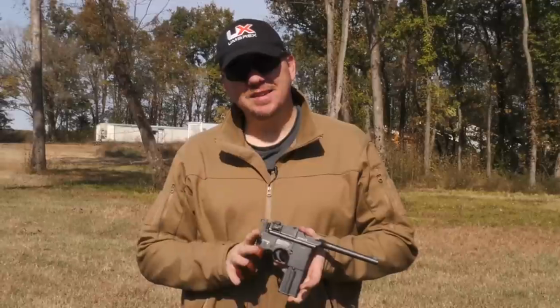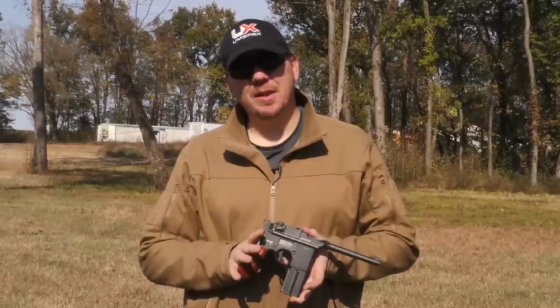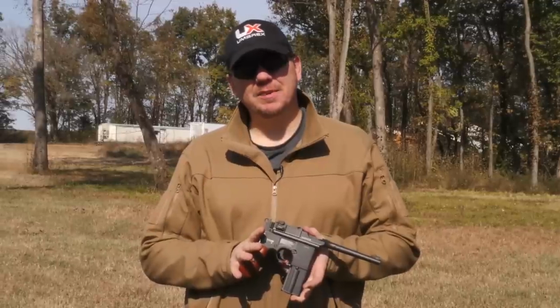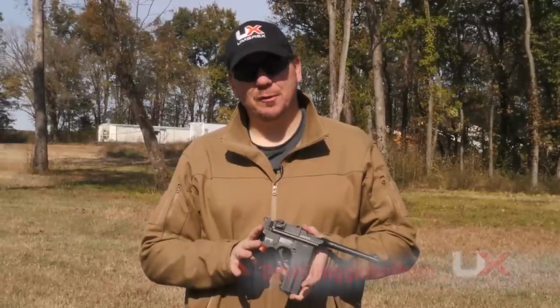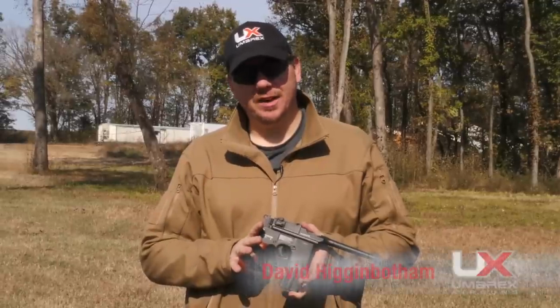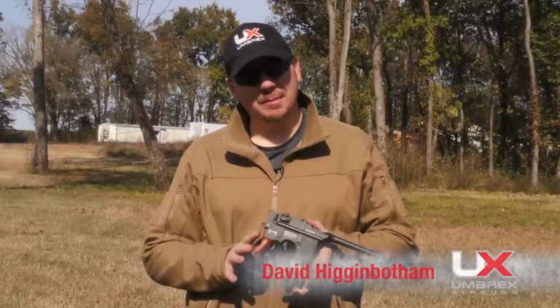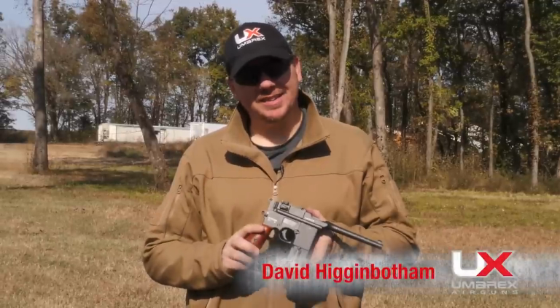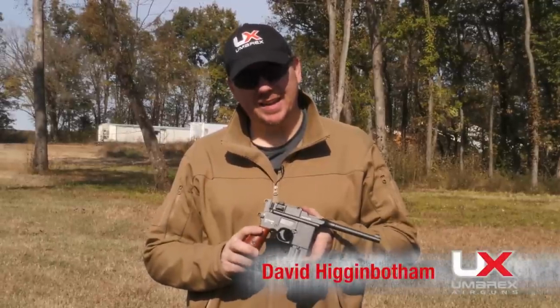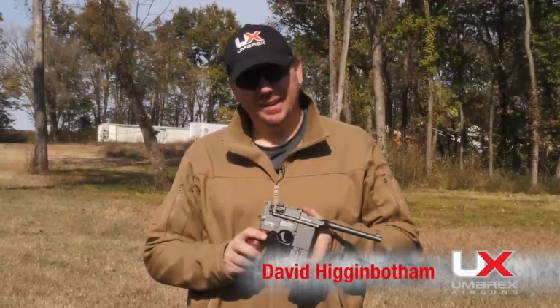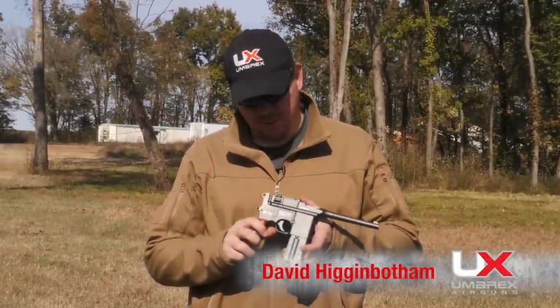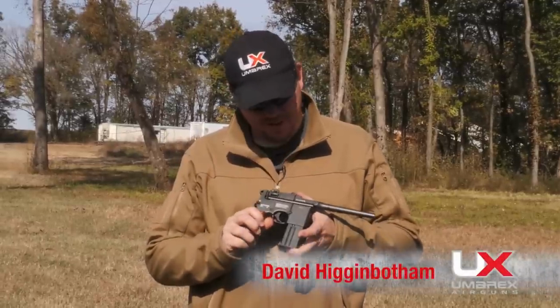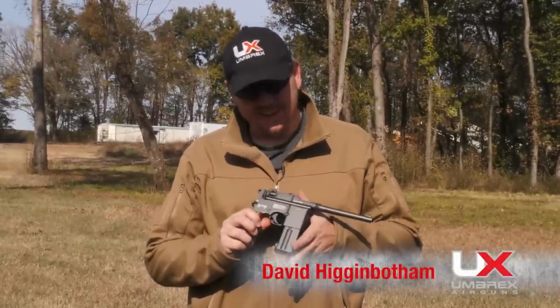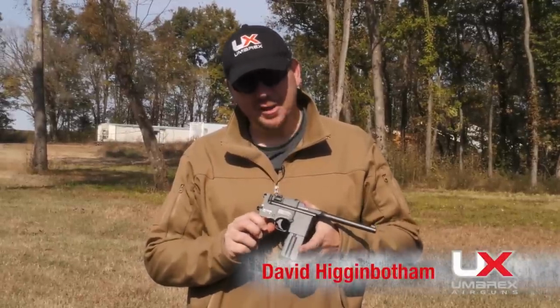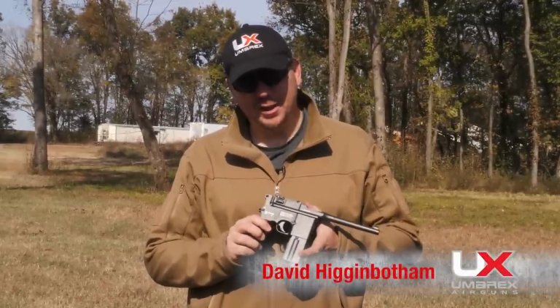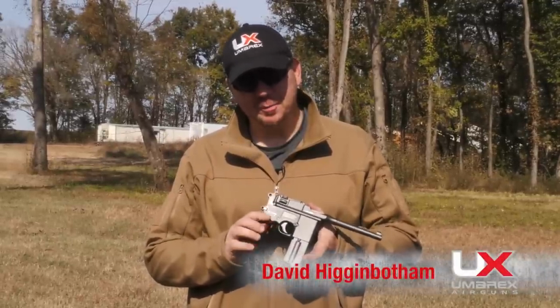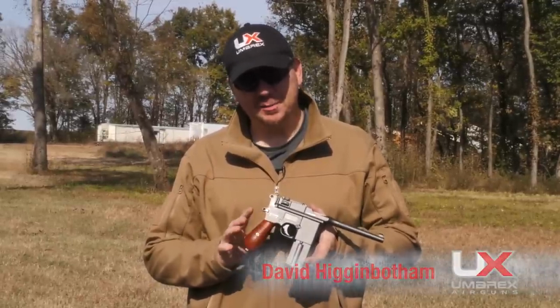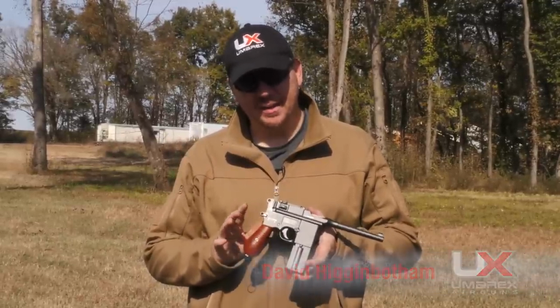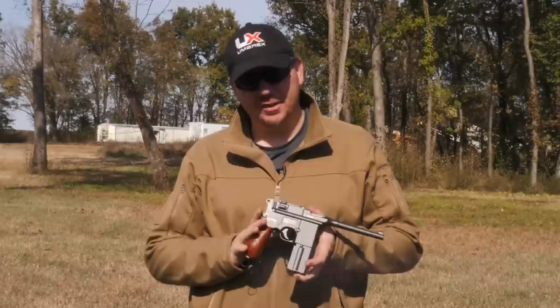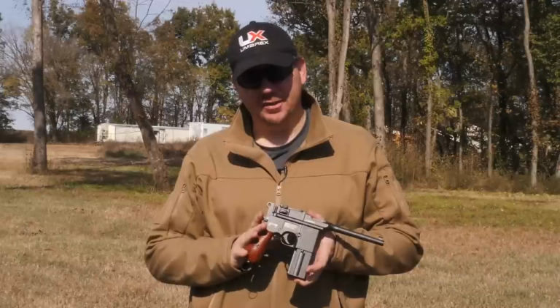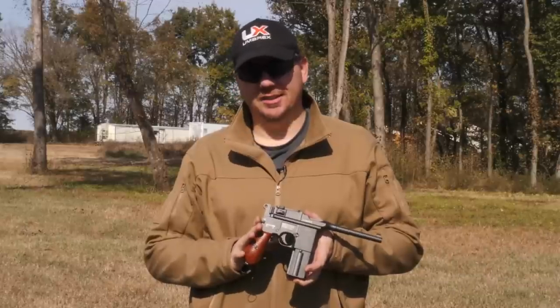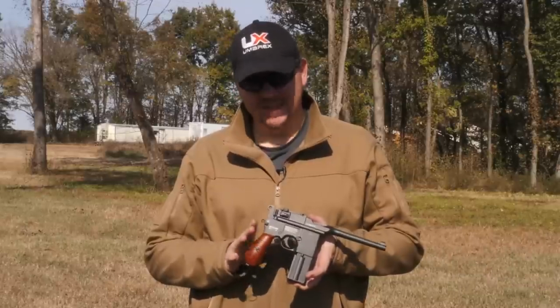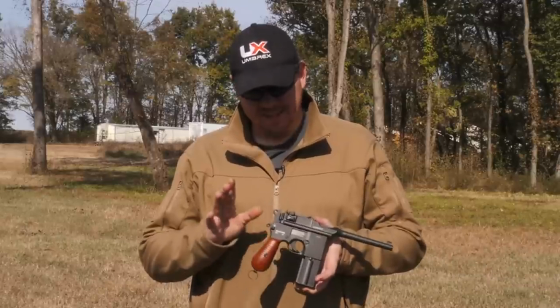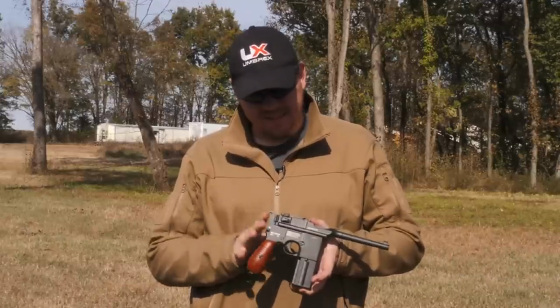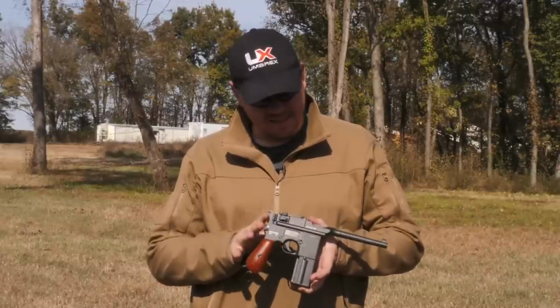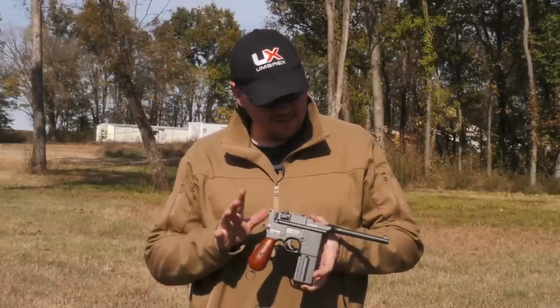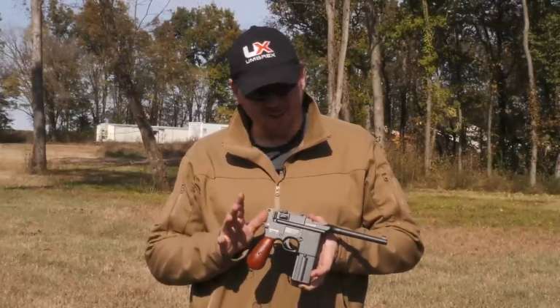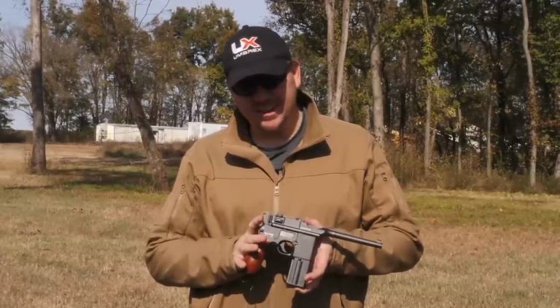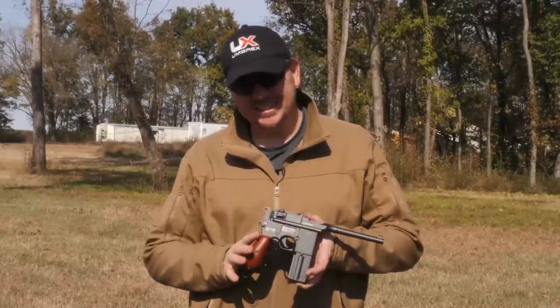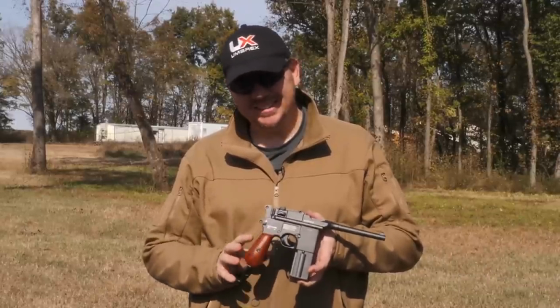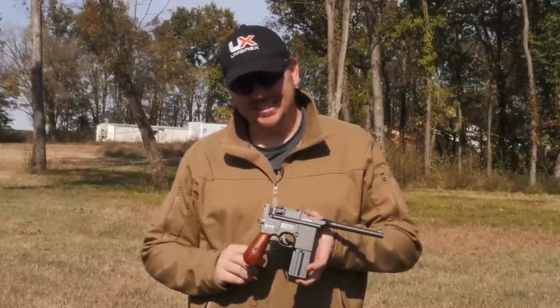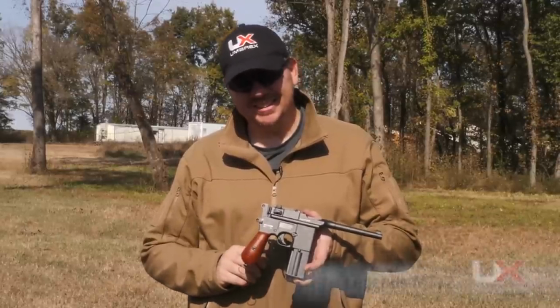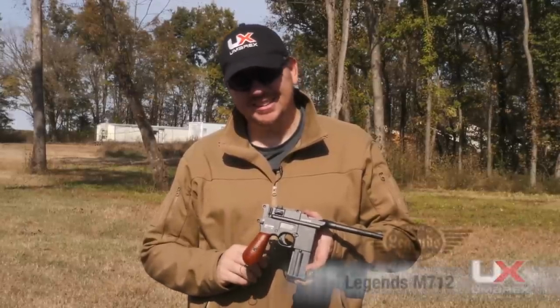Hey everybody, I'm David from Umarex, and I'm out today with as much fun as you can possibly have for under $100. This is the Umarex Legends C96.